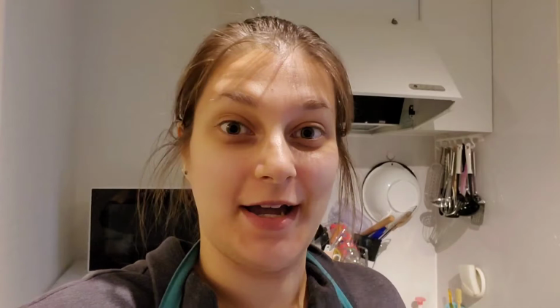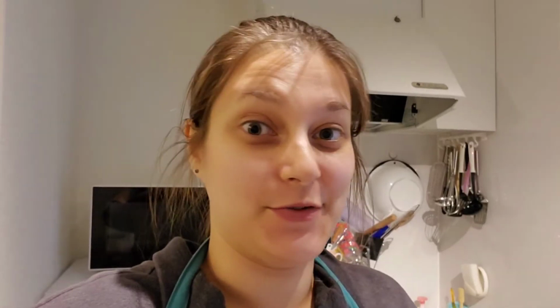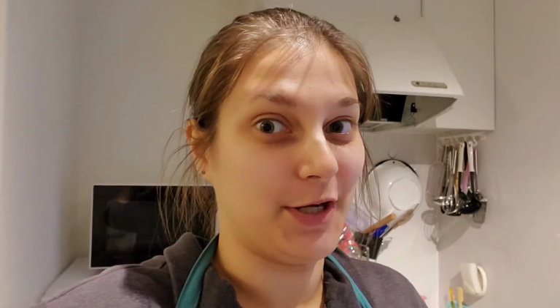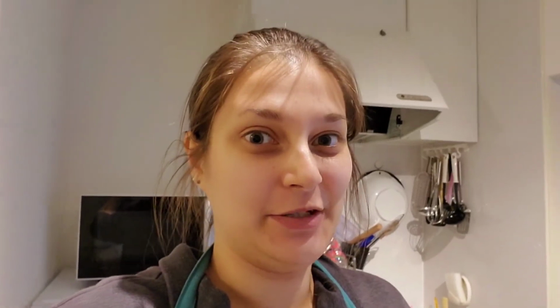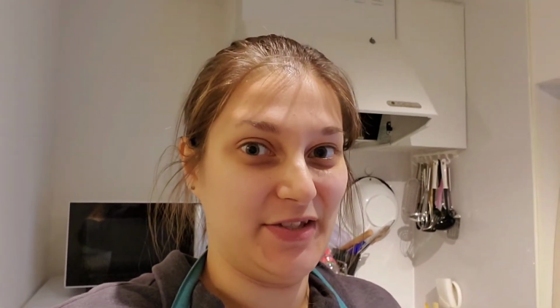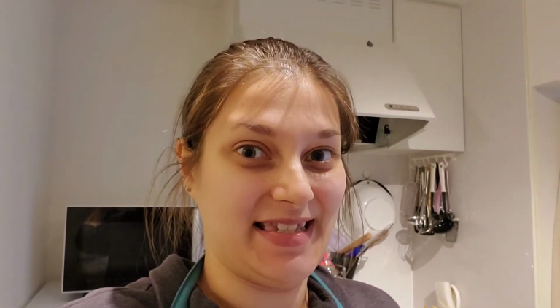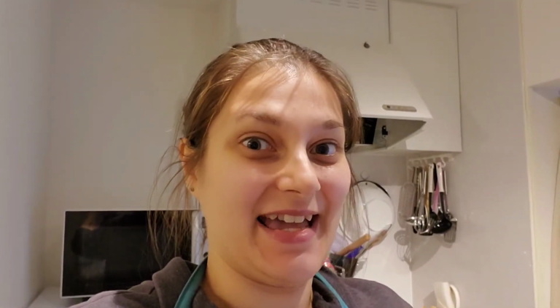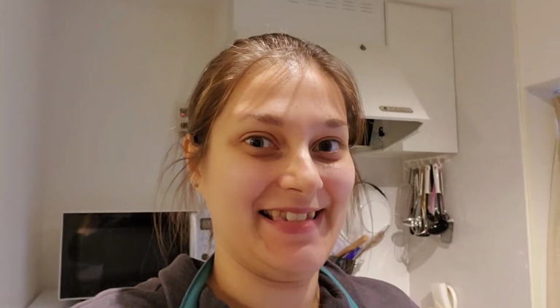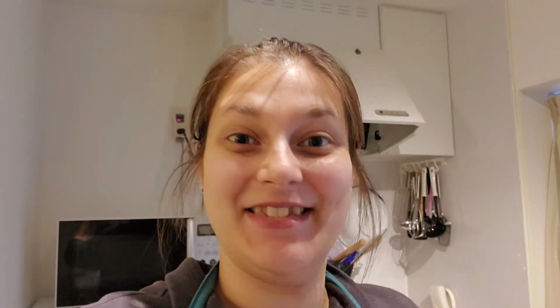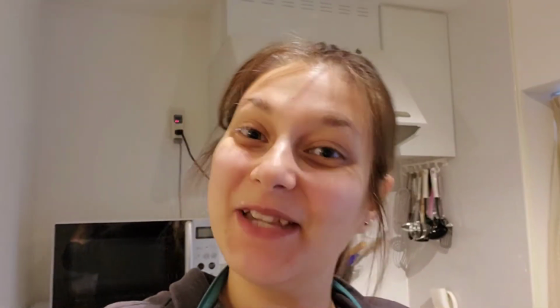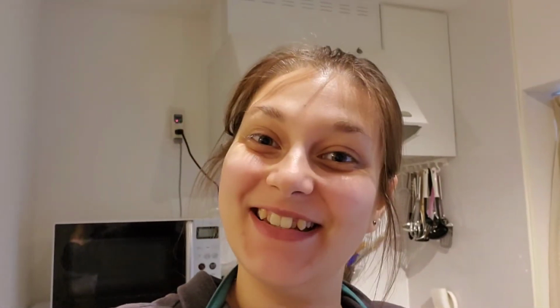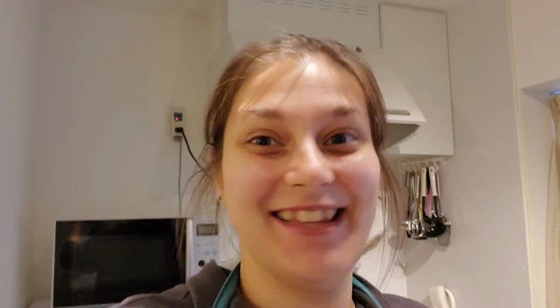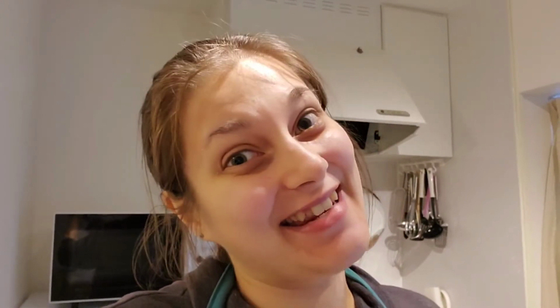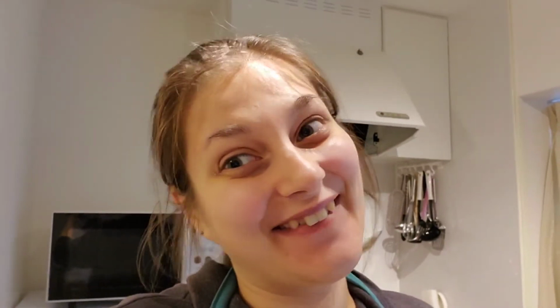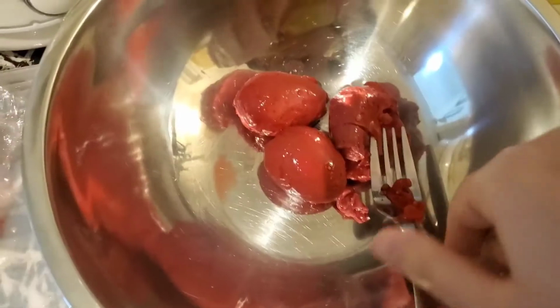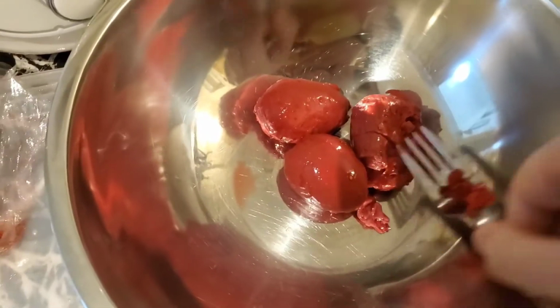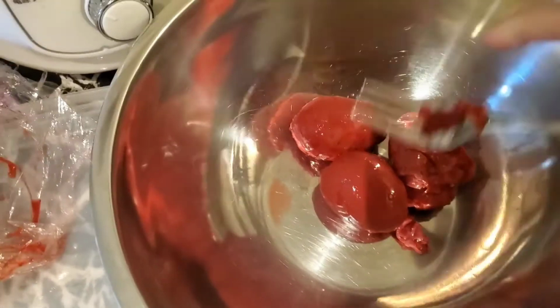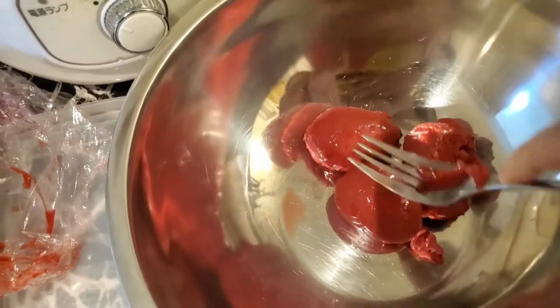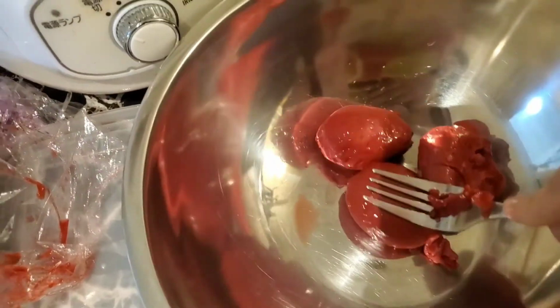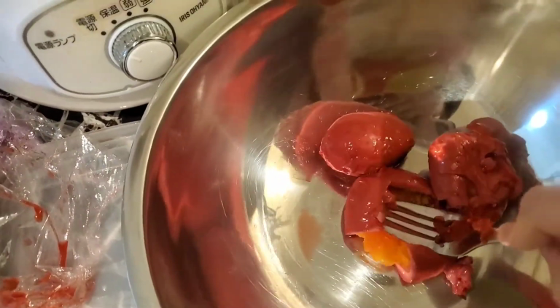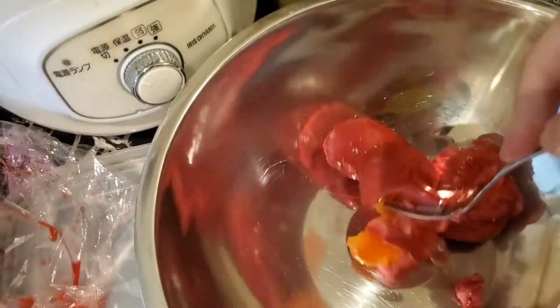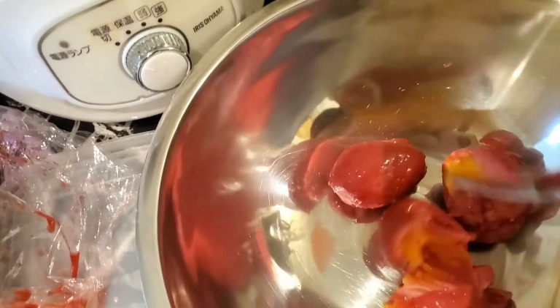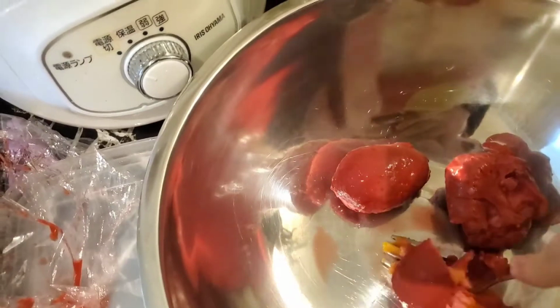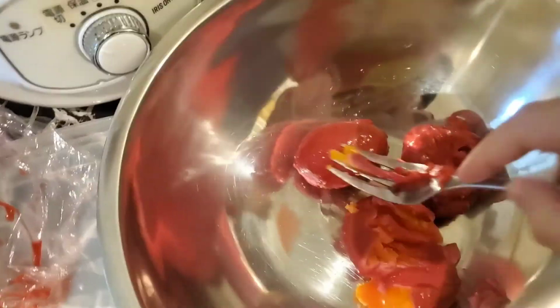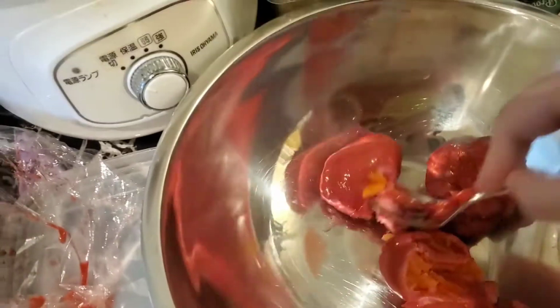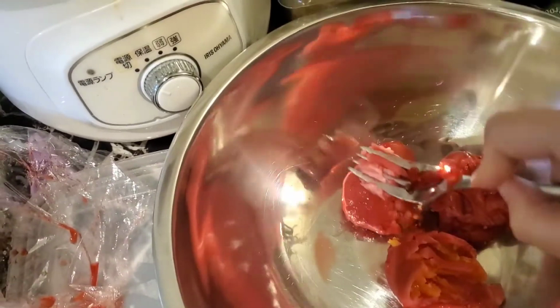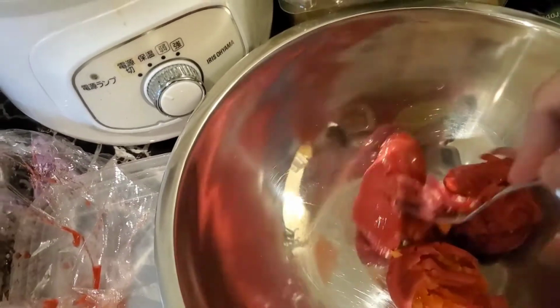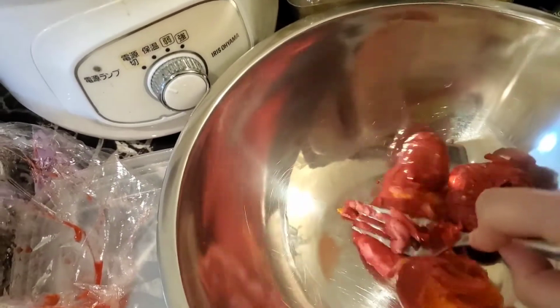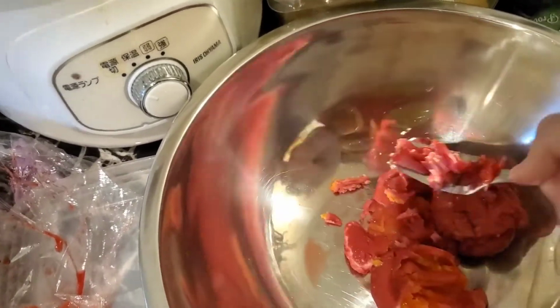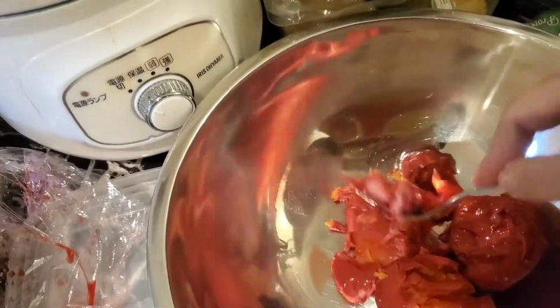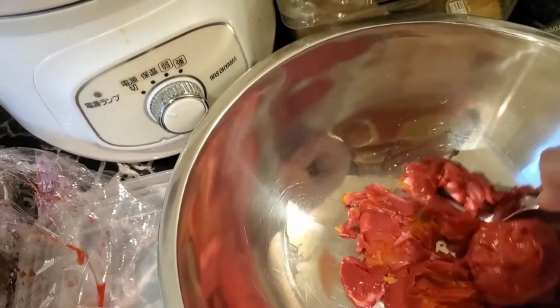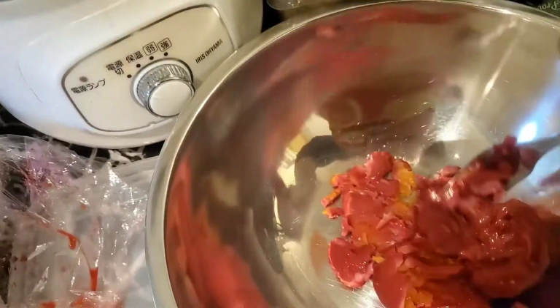I was wondering what pickled beets would taste like as egg salad, so I'm gonna do it now. Let's find out. So here the eggs are — they were soft-boiled eggs, so they're gonna be jammy.